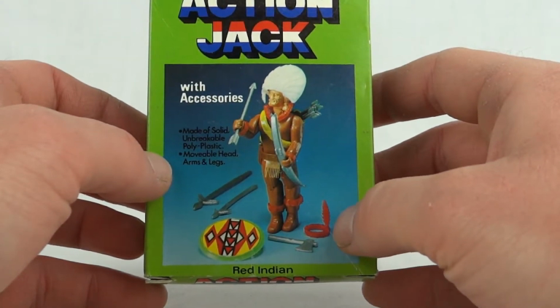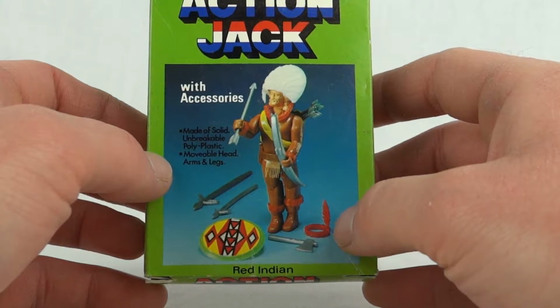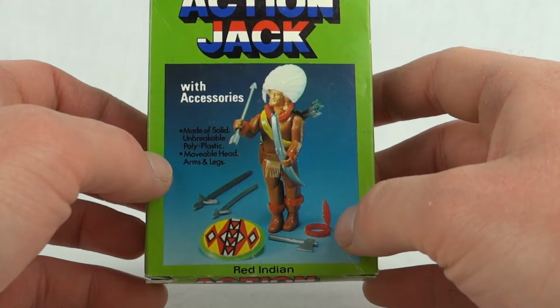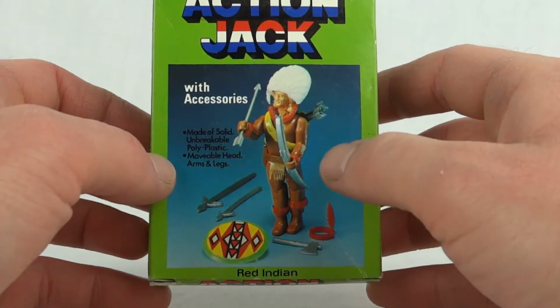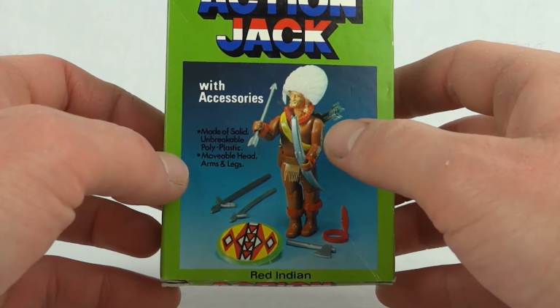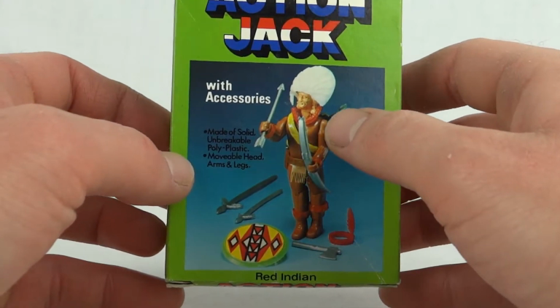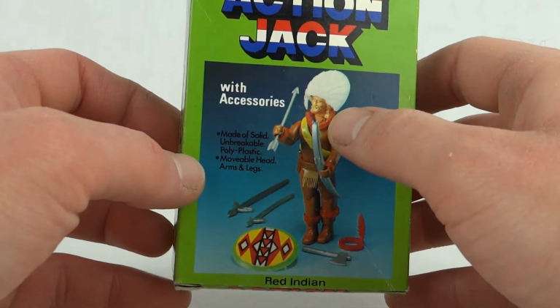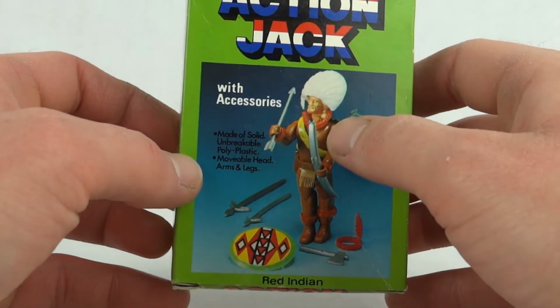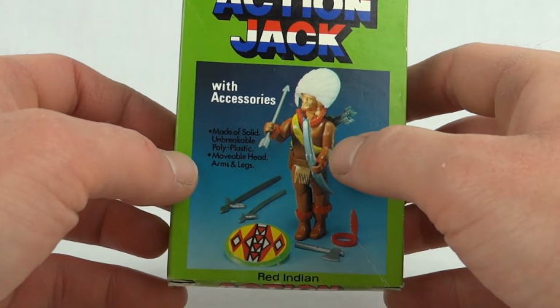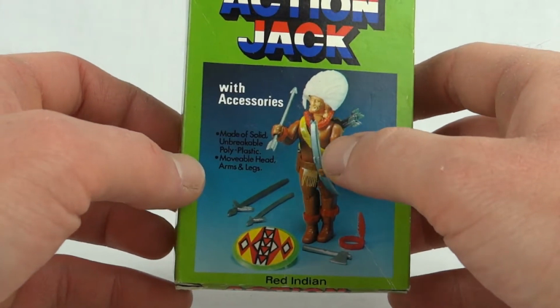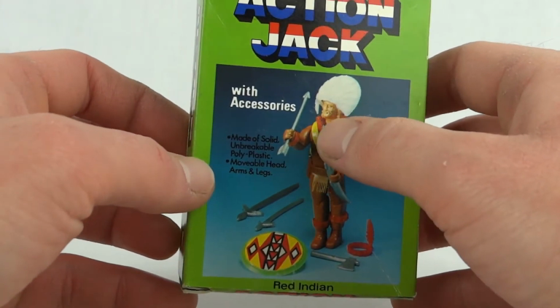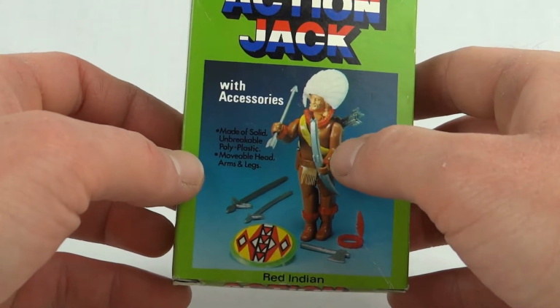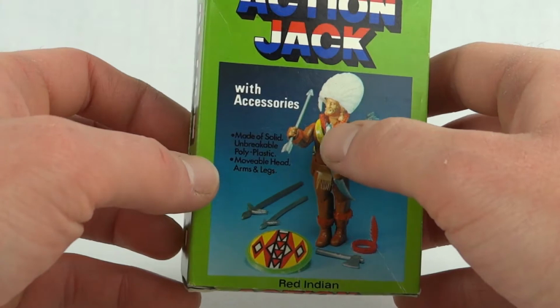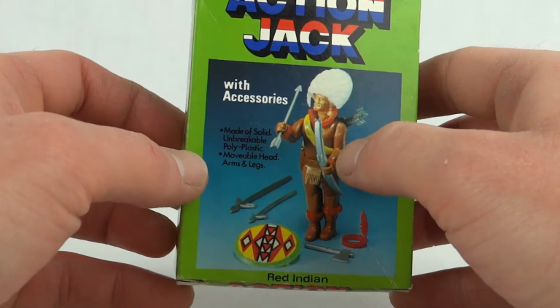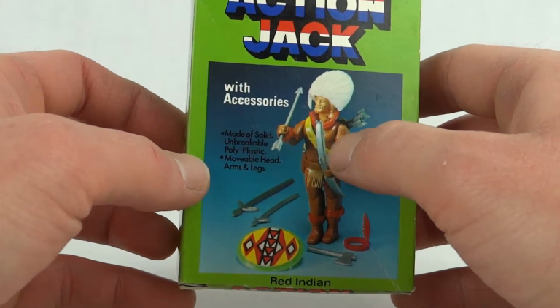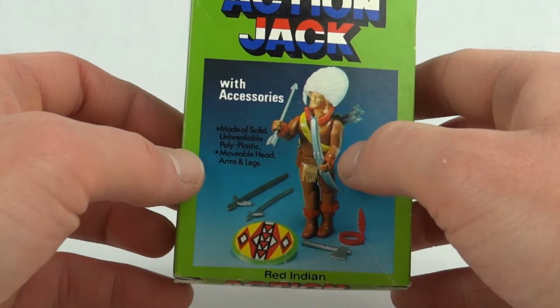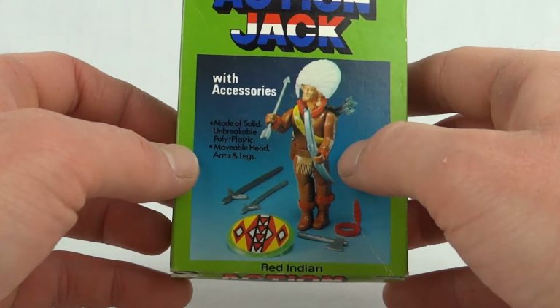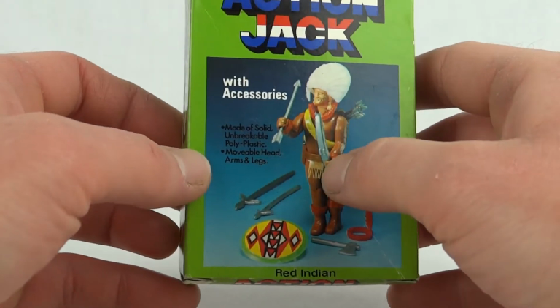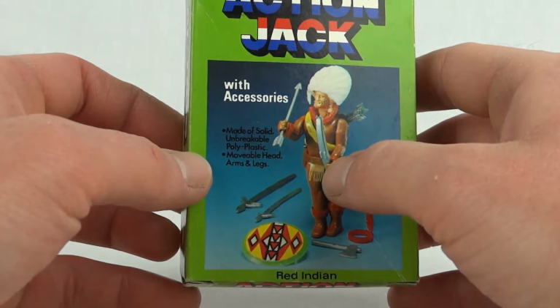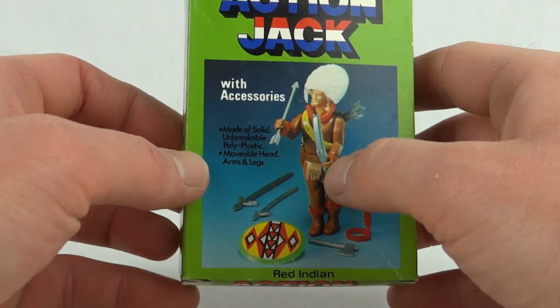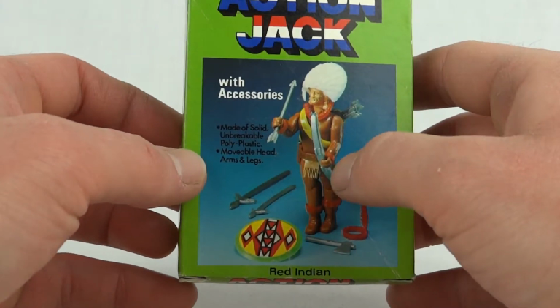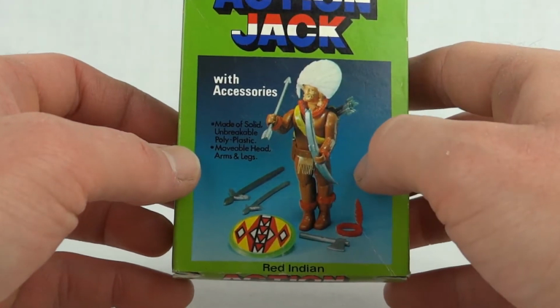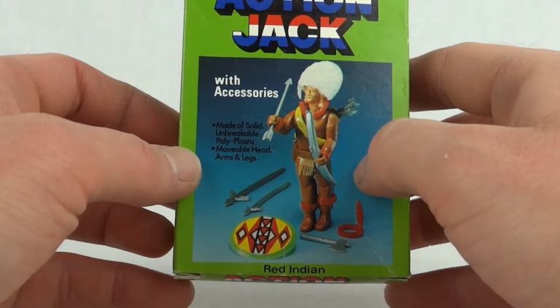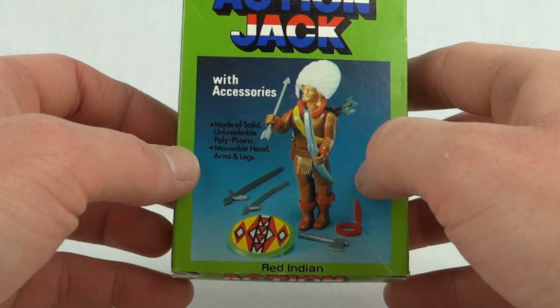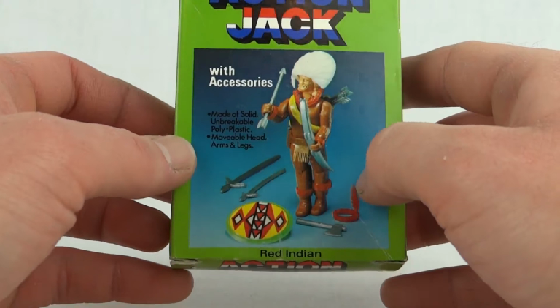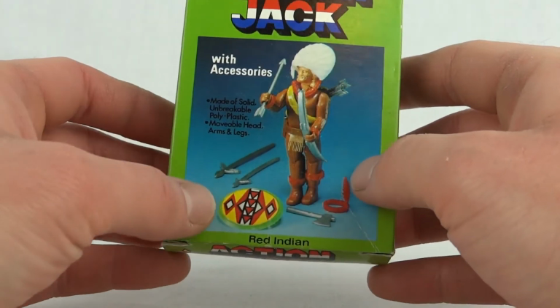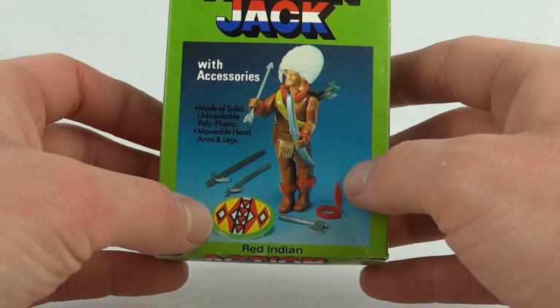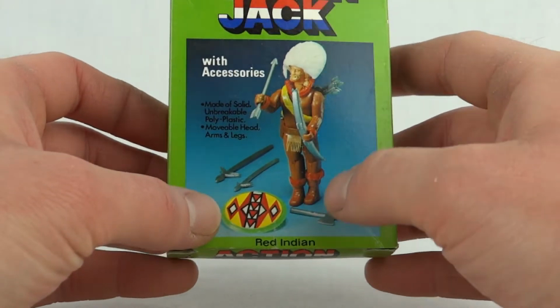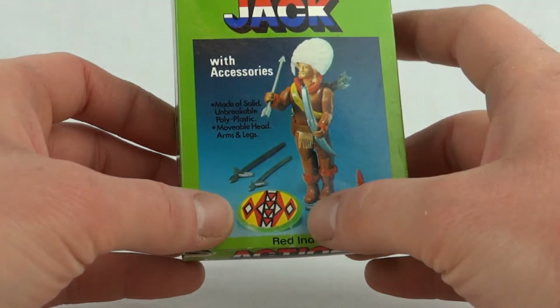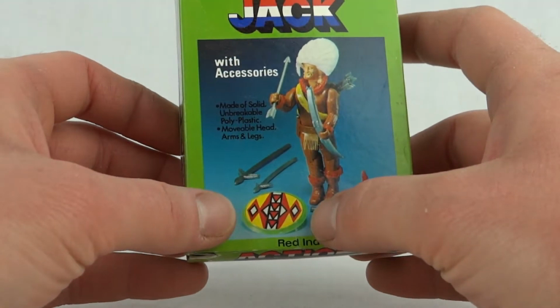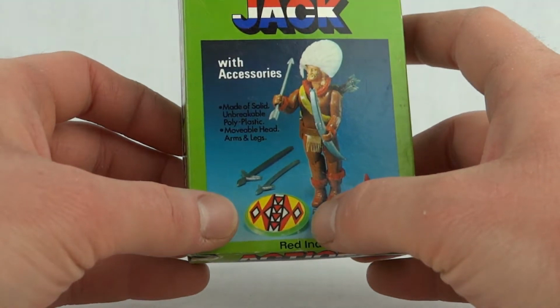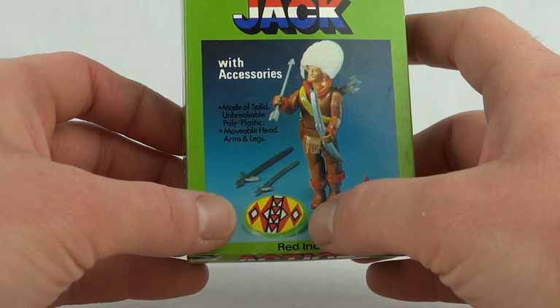A lot of these colours are different — that's more of a bright orange. Same with the quiver there, that's yellow on the box but it's actually black. Same with his little skirt thing. And also the shield is actually yellow, not green.